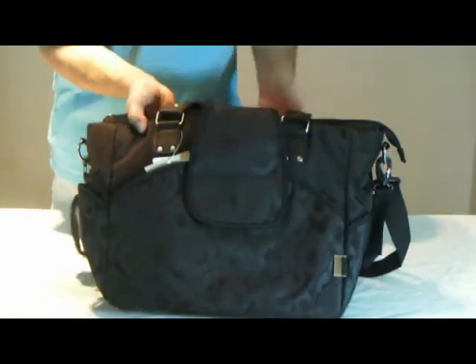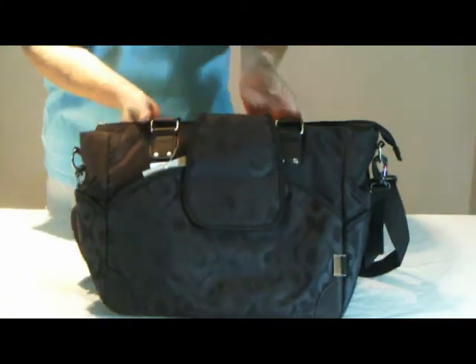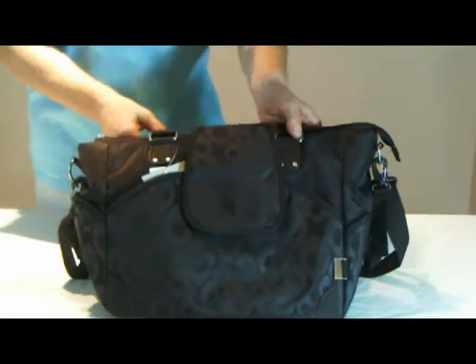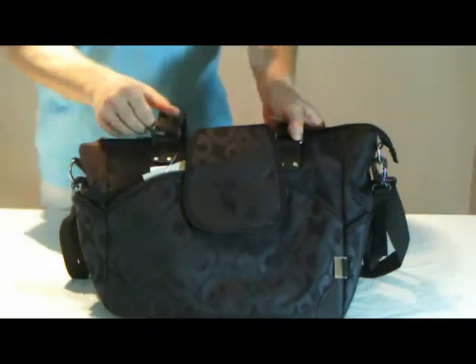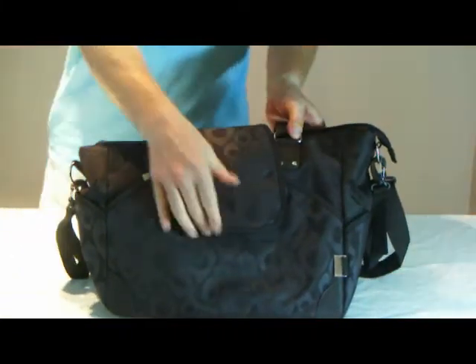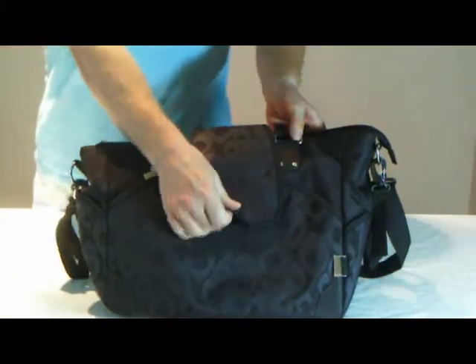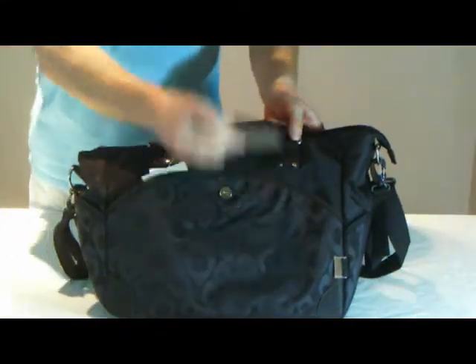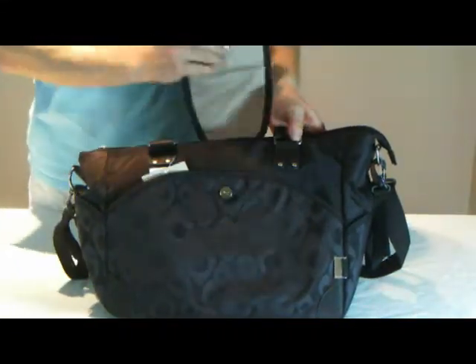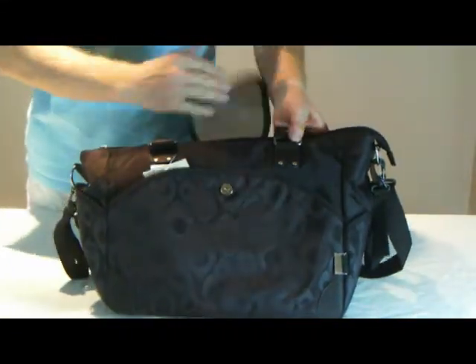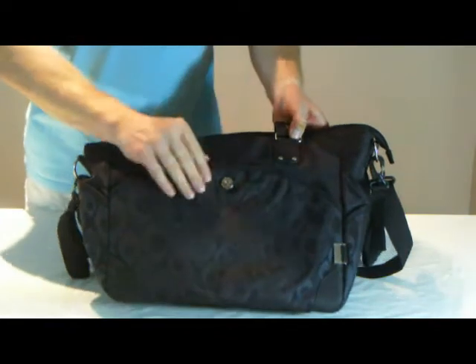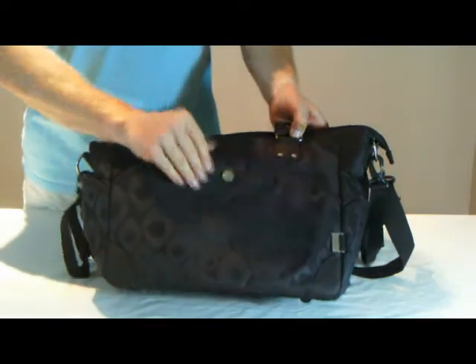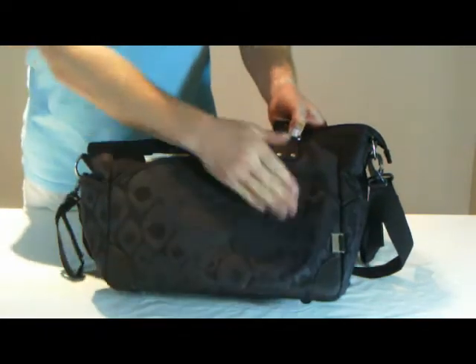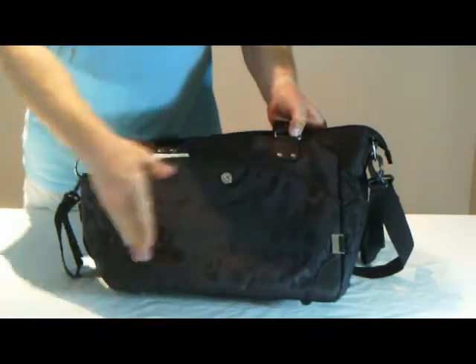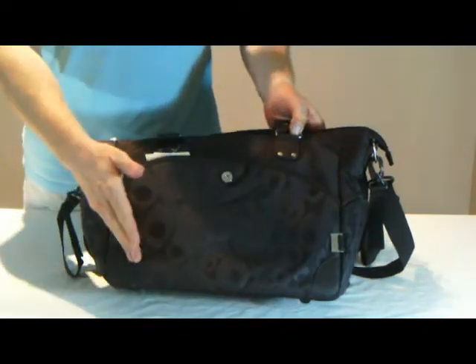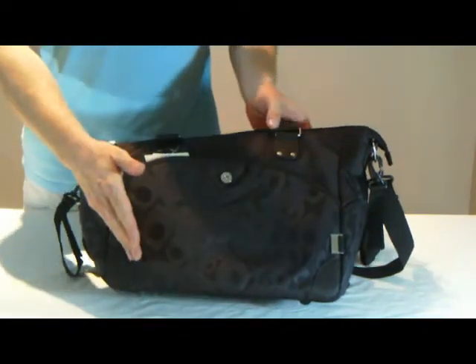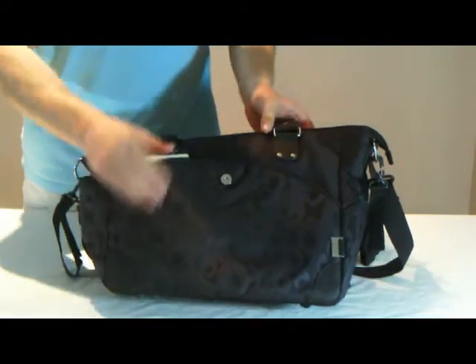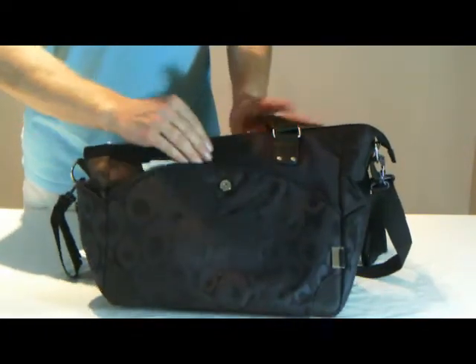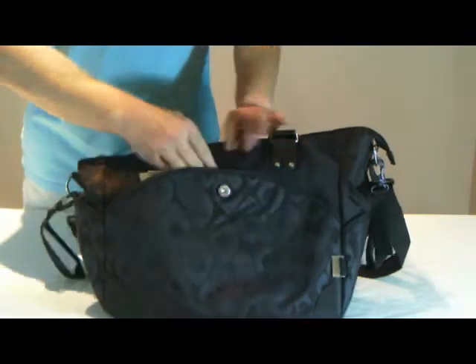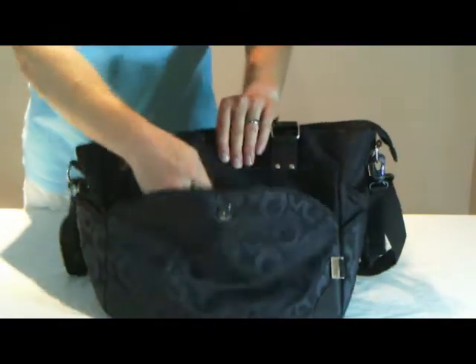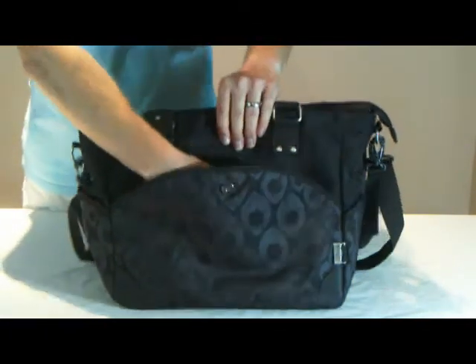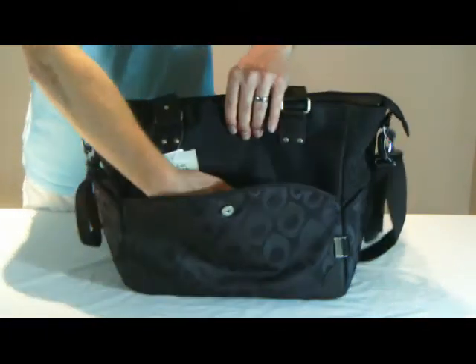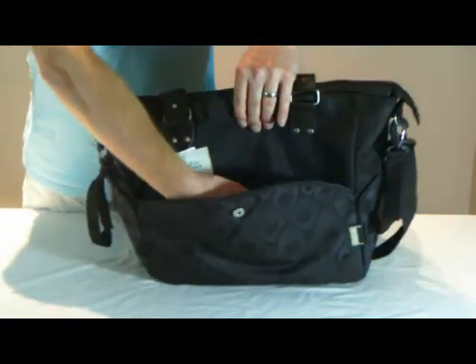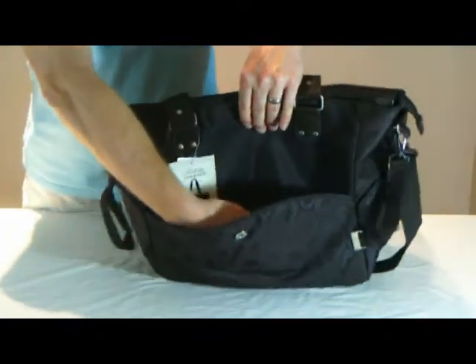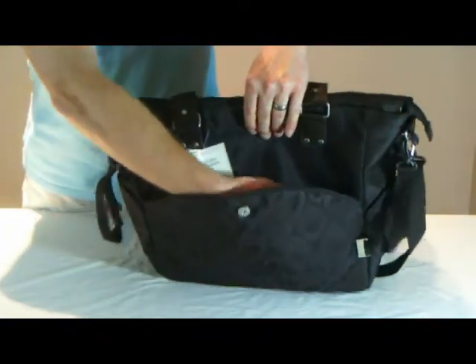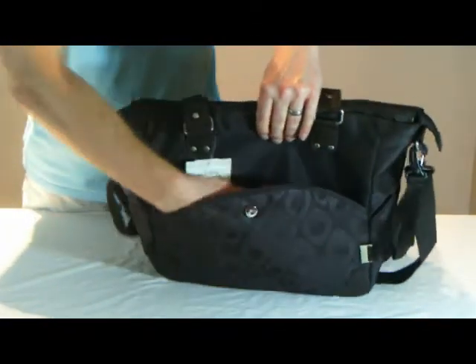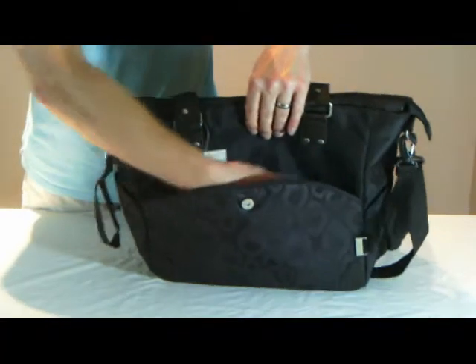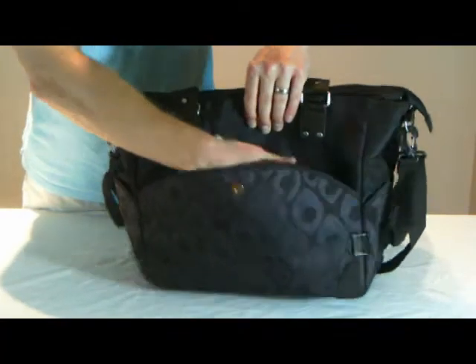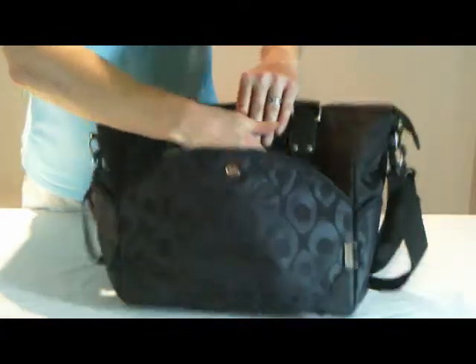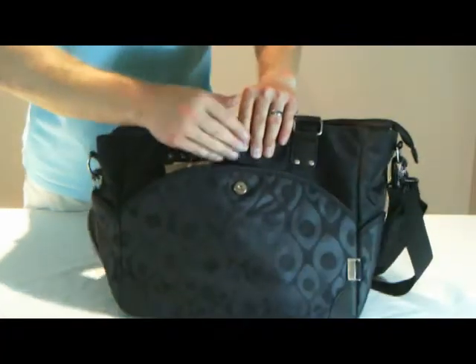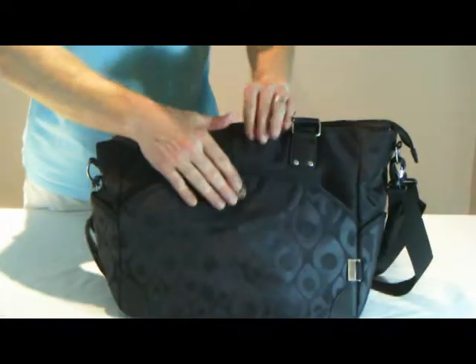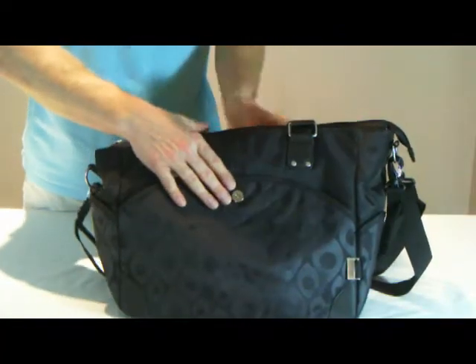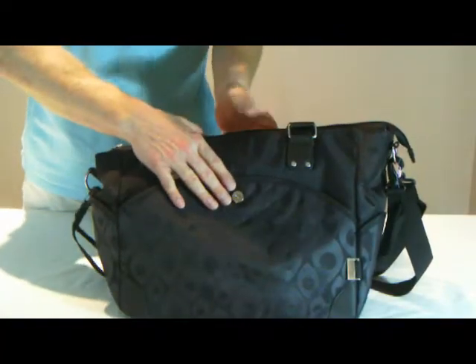It opens via a stud clasp on the front. Here we have an ample slip pocket which can be useful for holding items that you need quickly without going into the main bag.